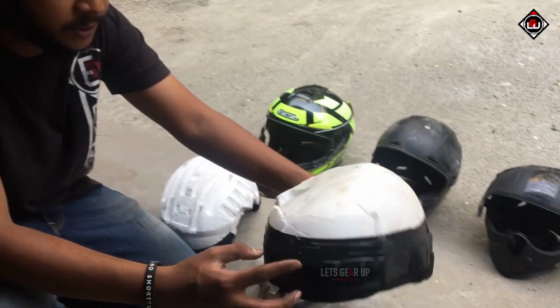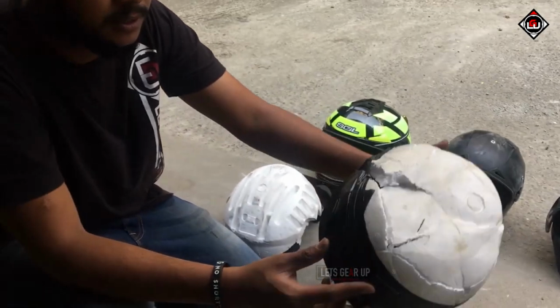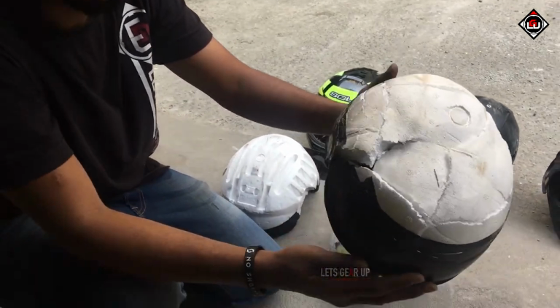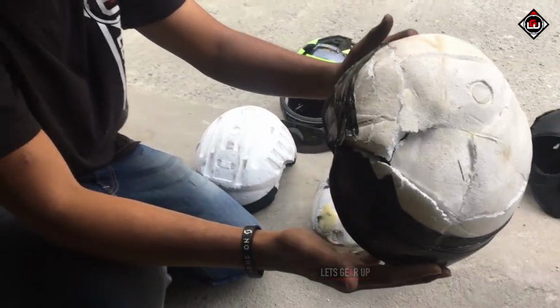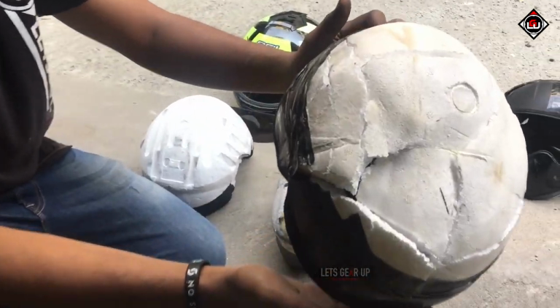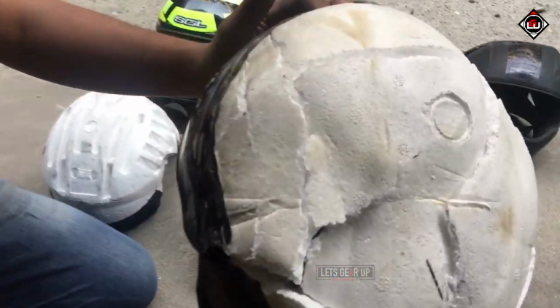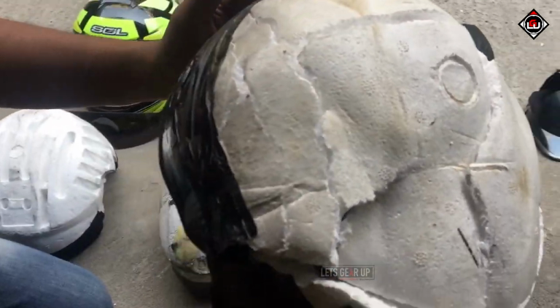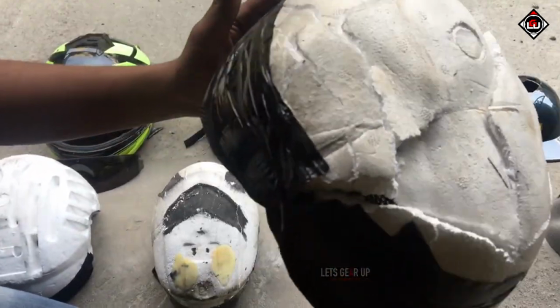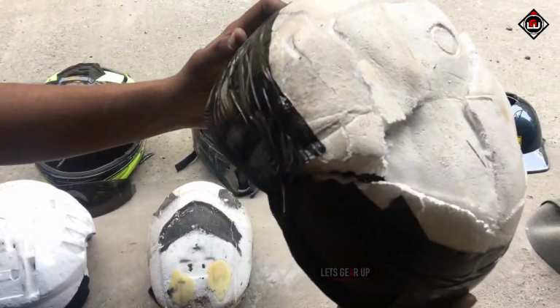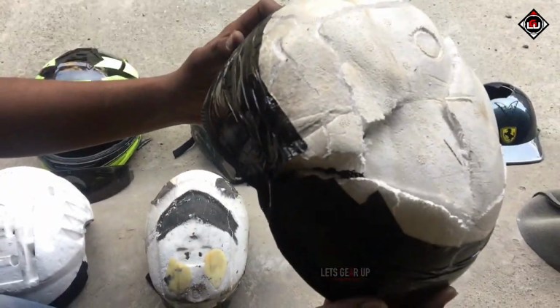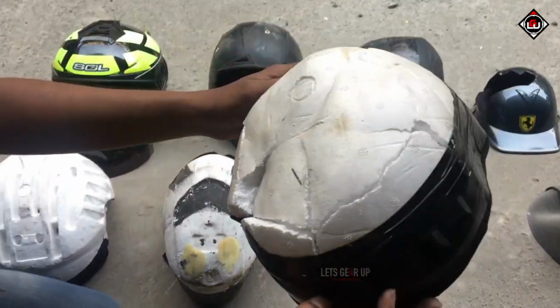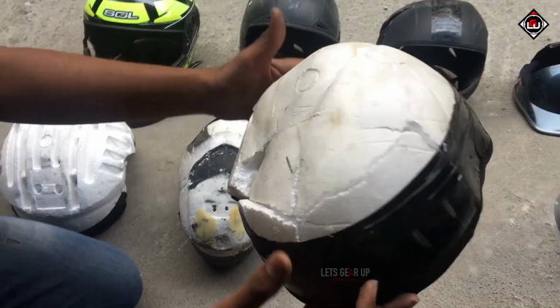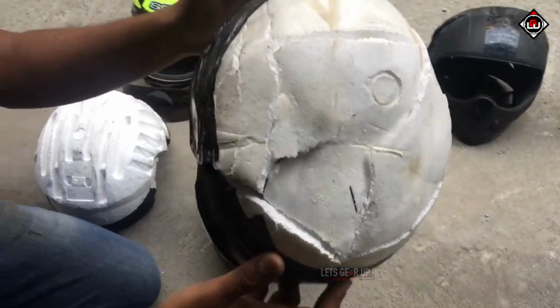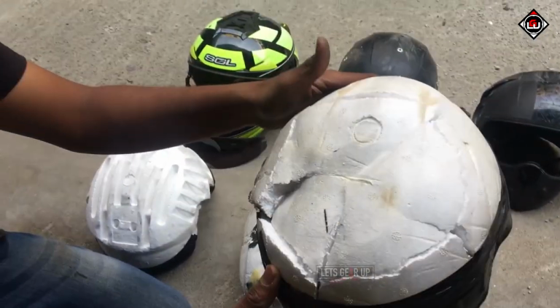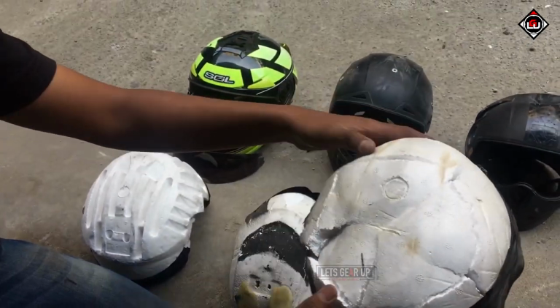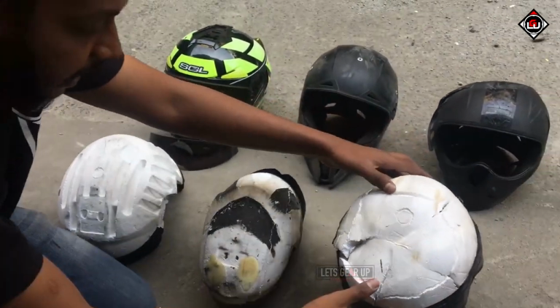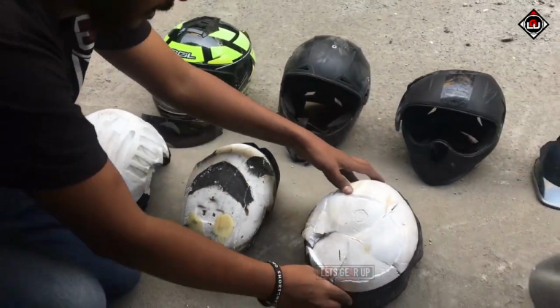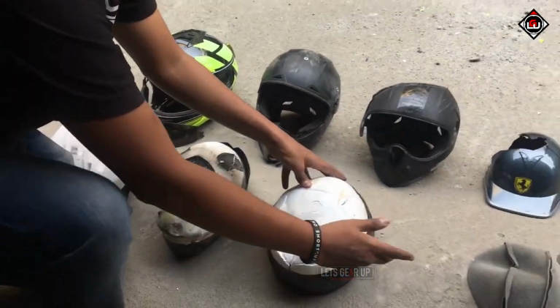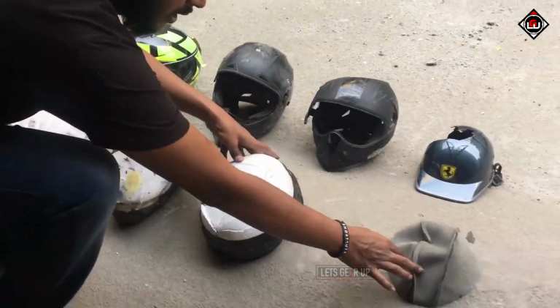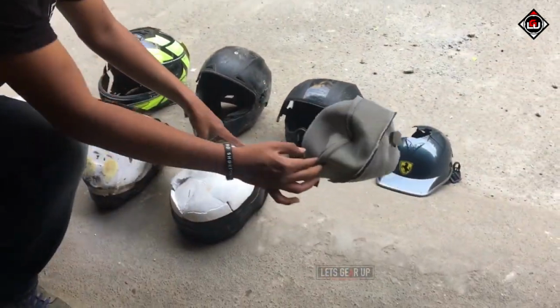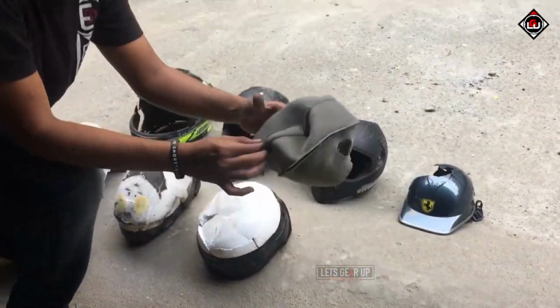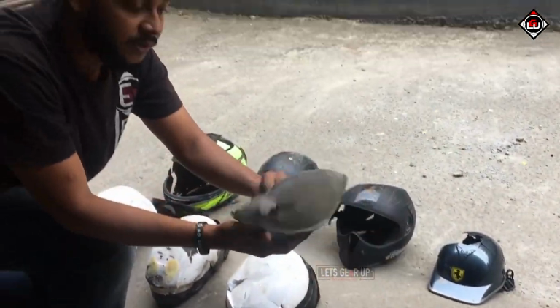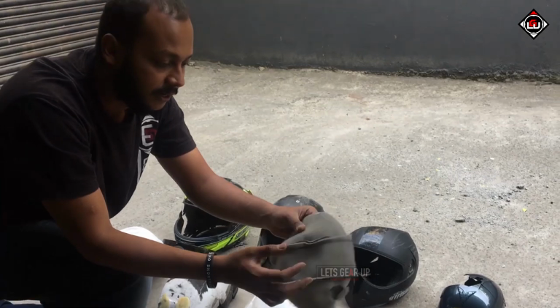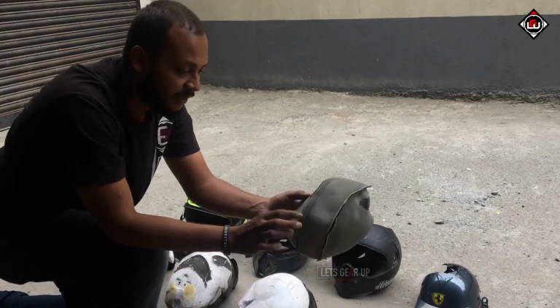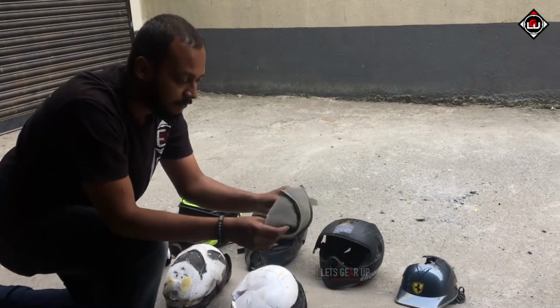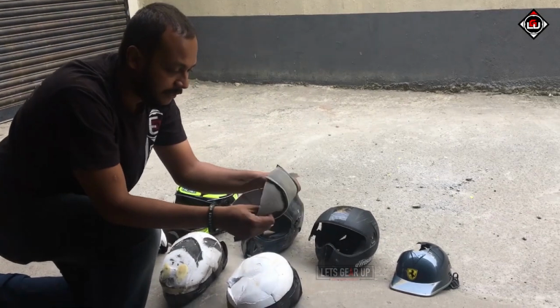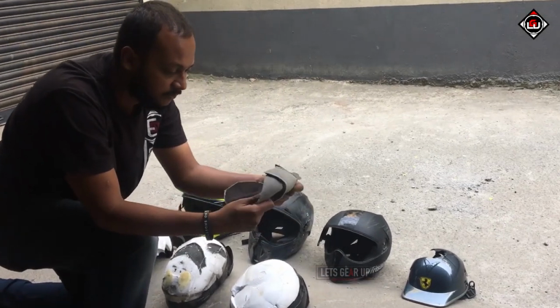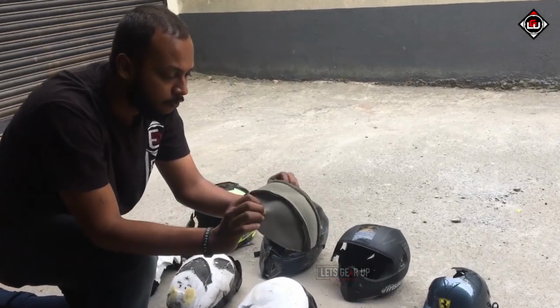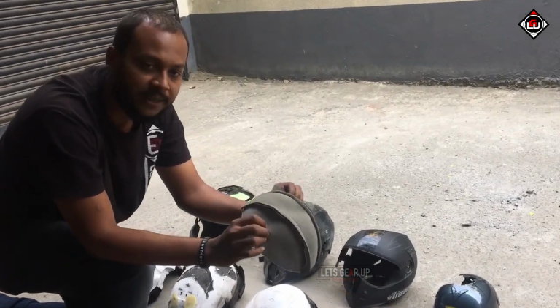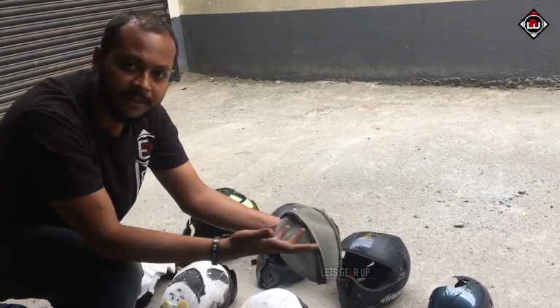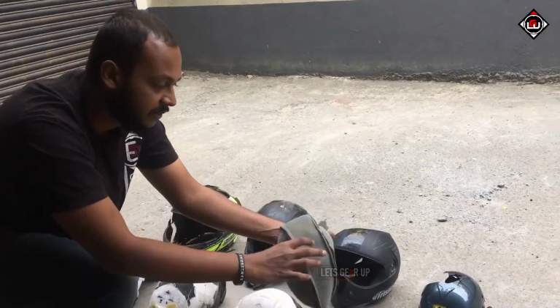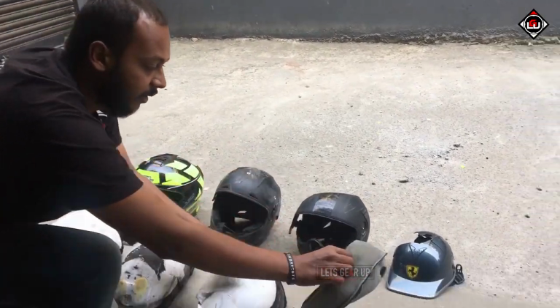Coming to another ISI helmet — I don't even want to talk about this one. This is not an EPS liner inside; what I found is basically just foam. There's no EPS liner at all.